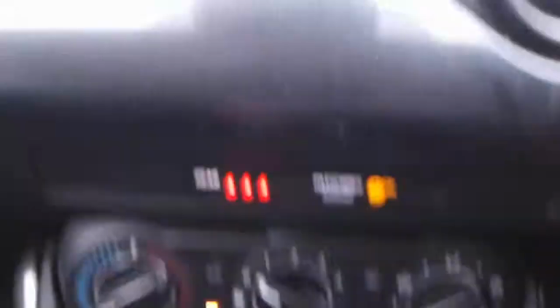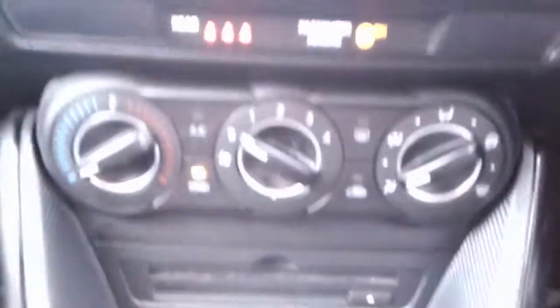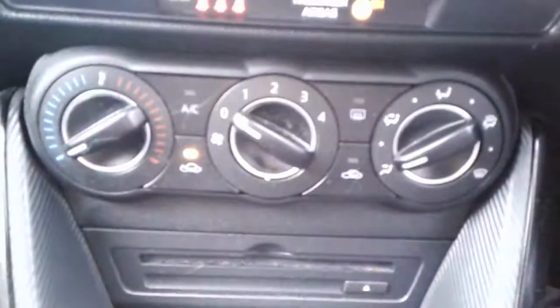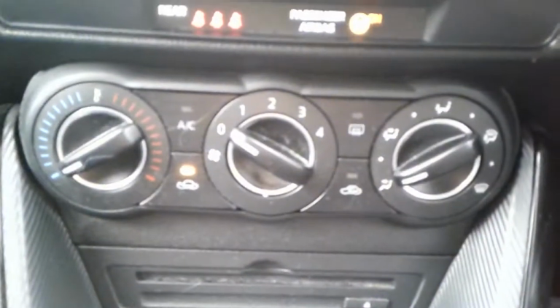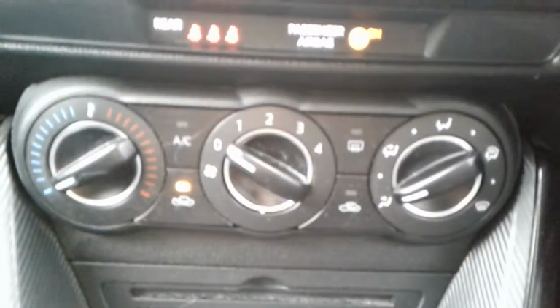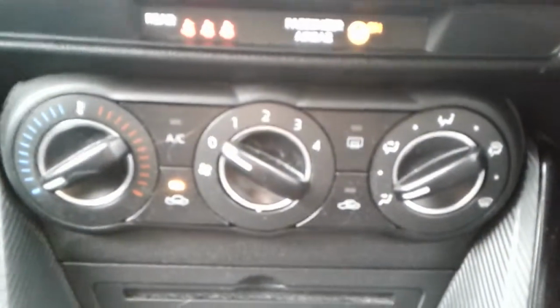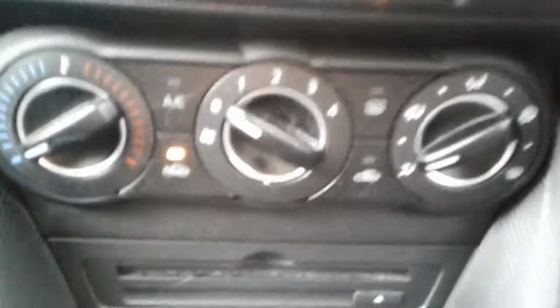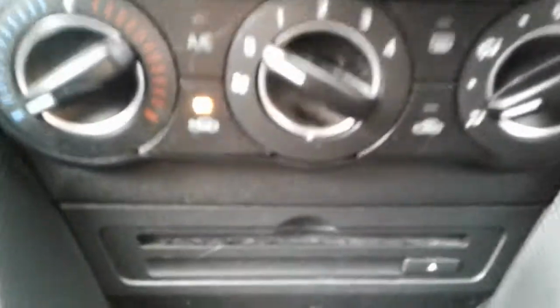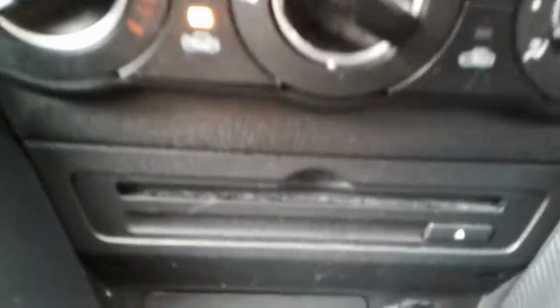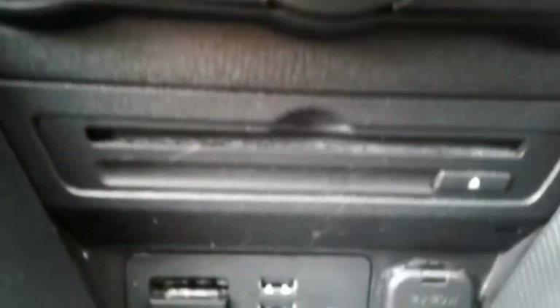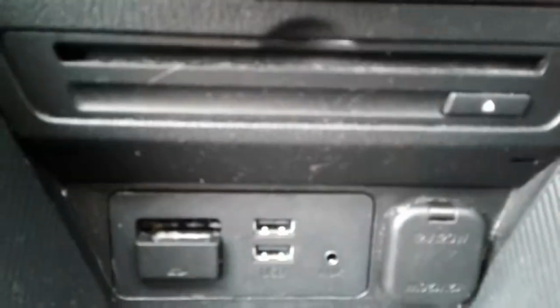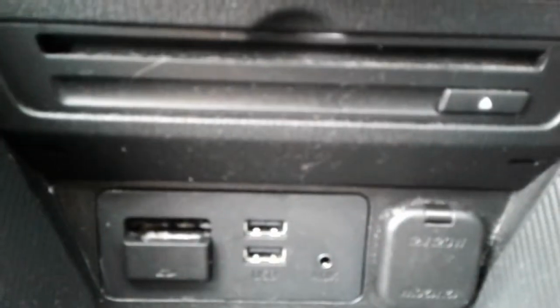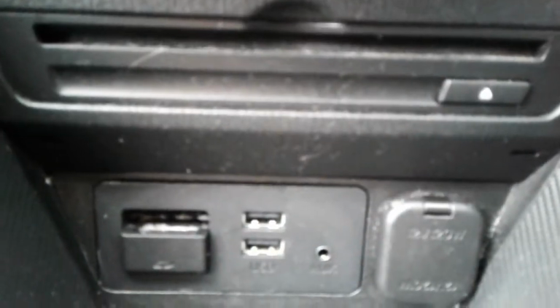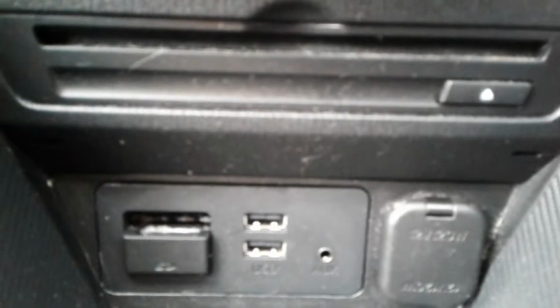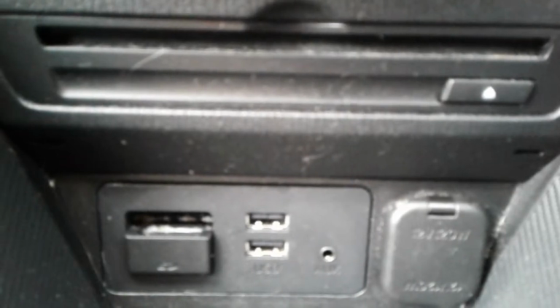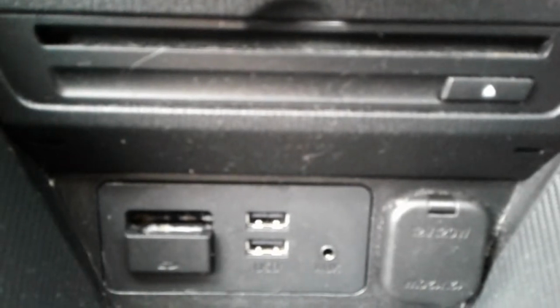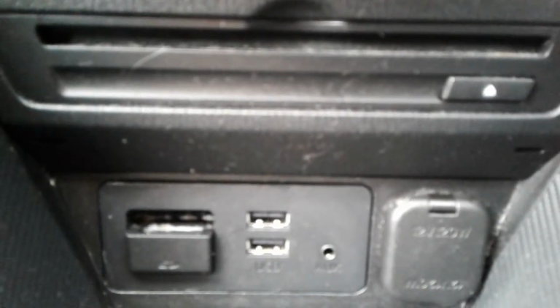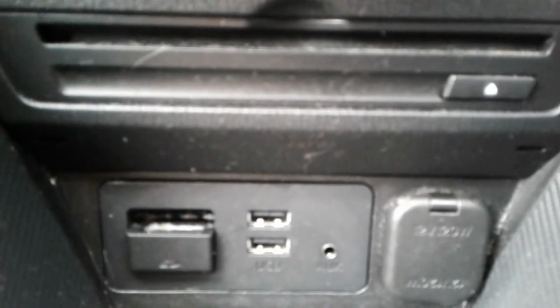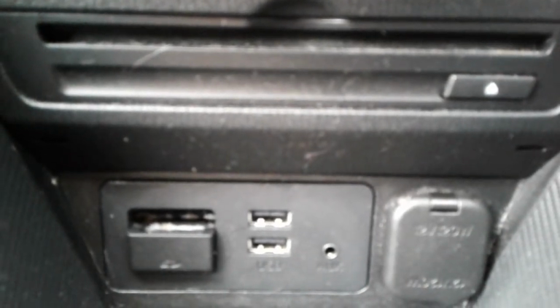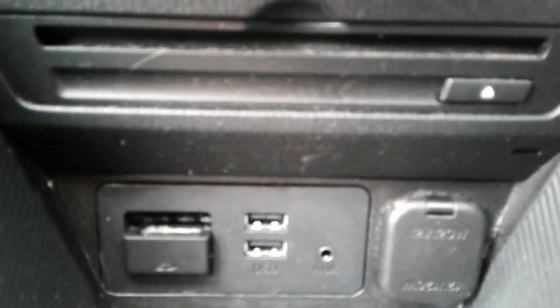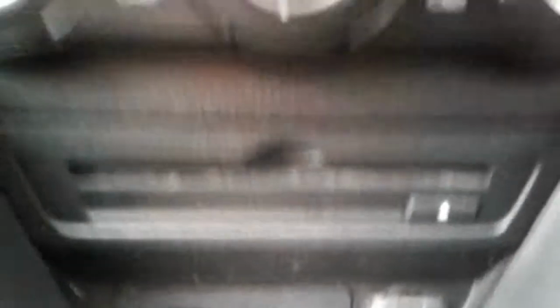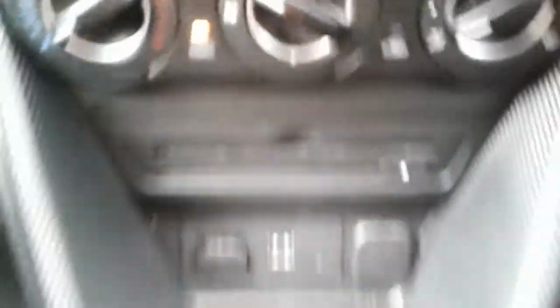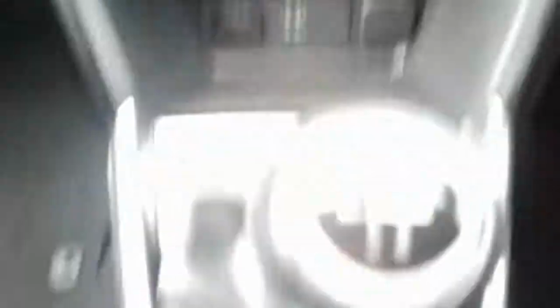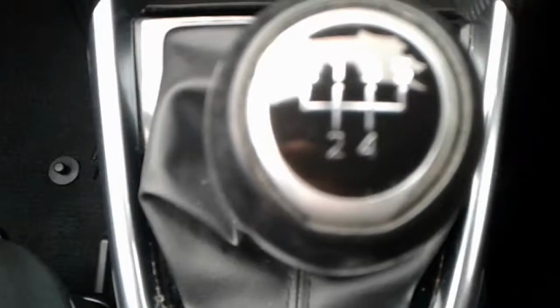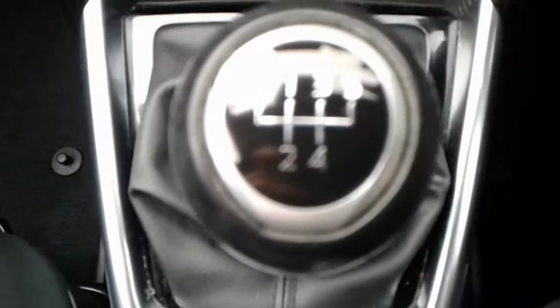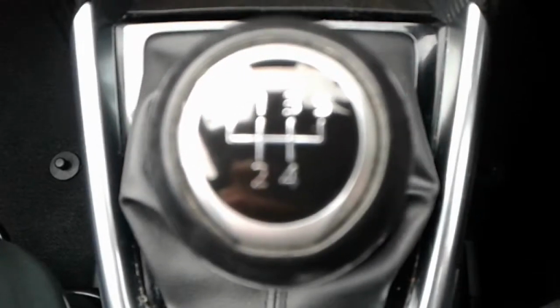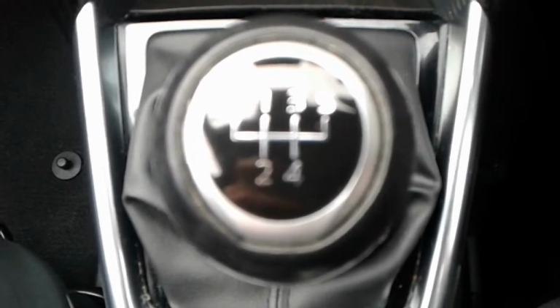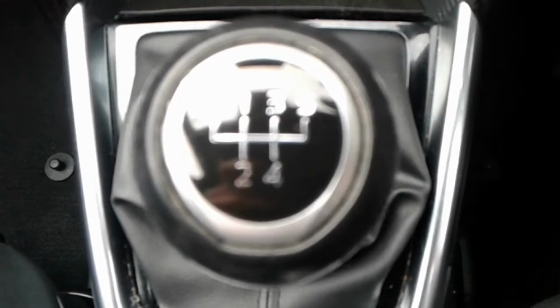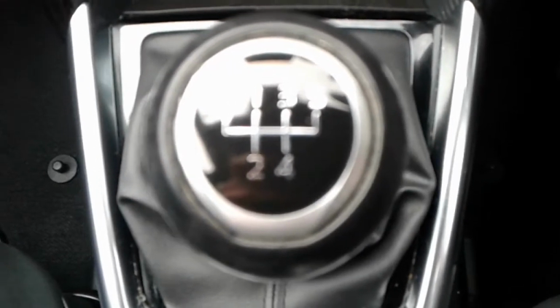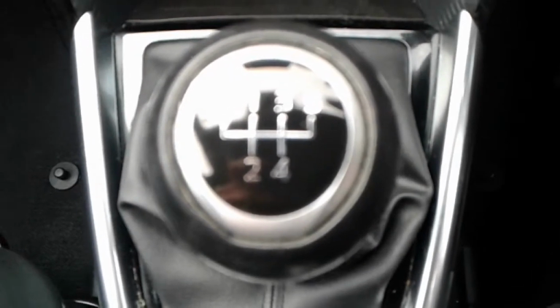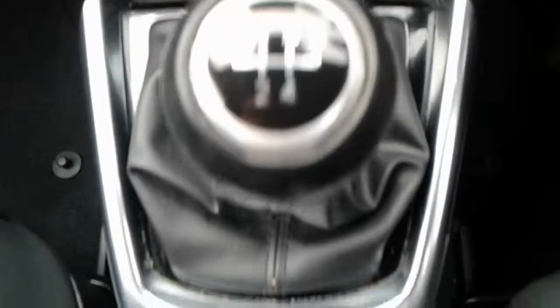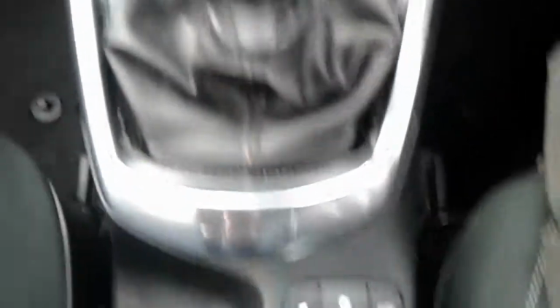There is air conditioning and a heated rear screen. Two USB ports, an AUX and a 12 volt outlet. It is a 5 speed manual gearbox.